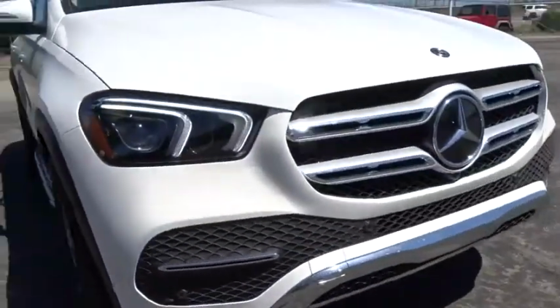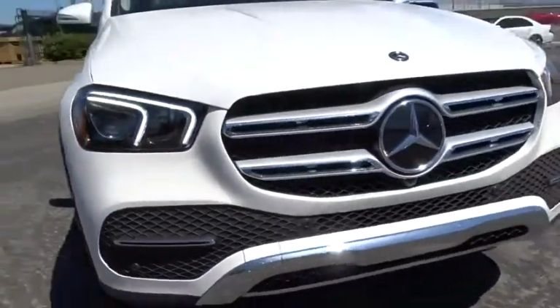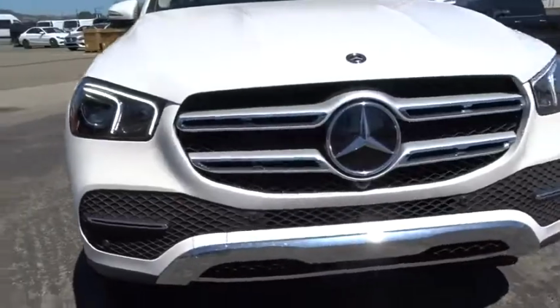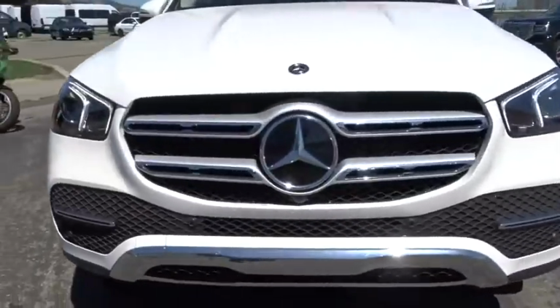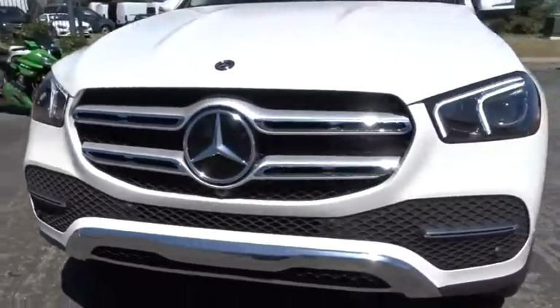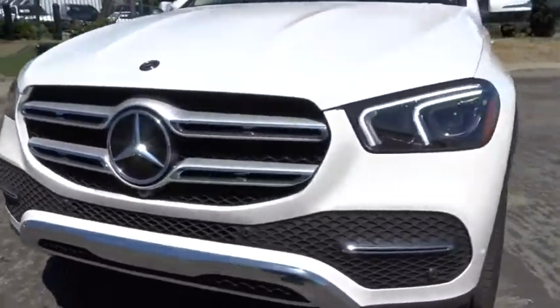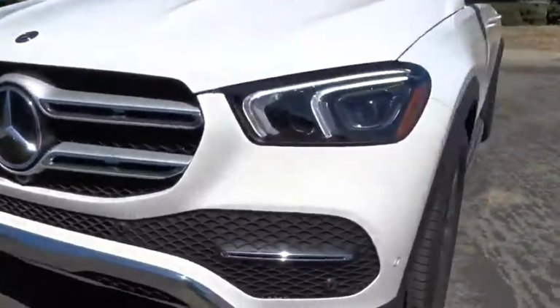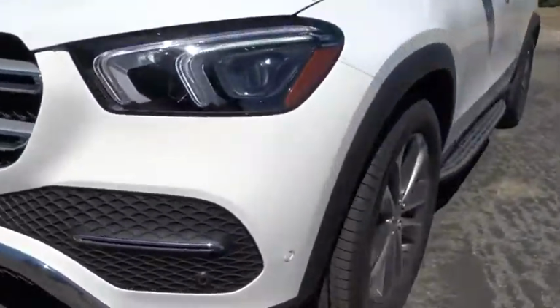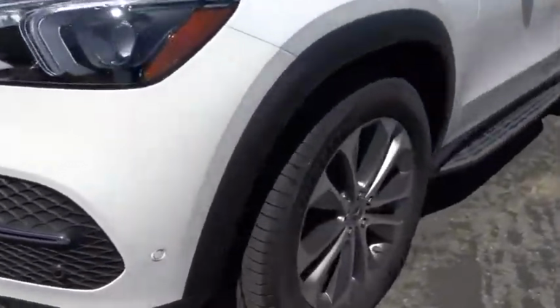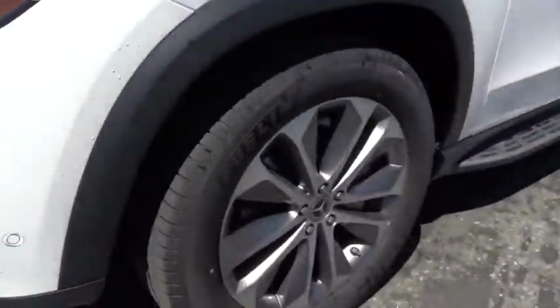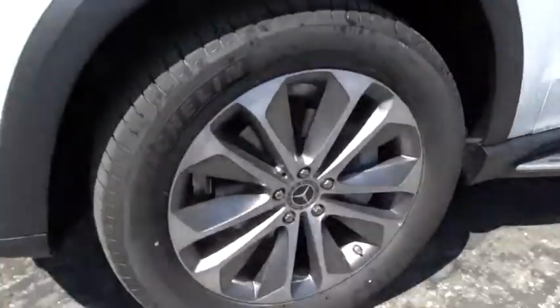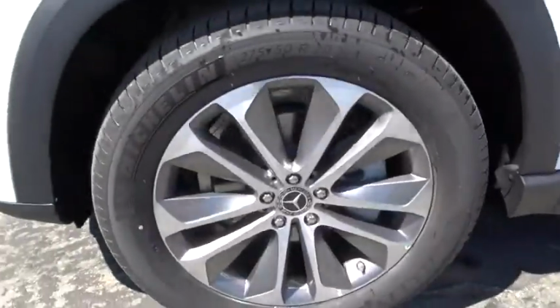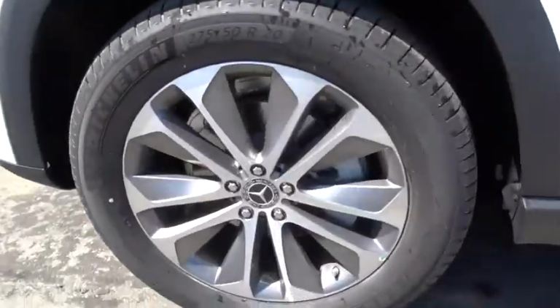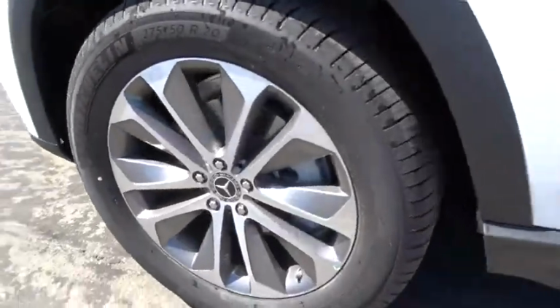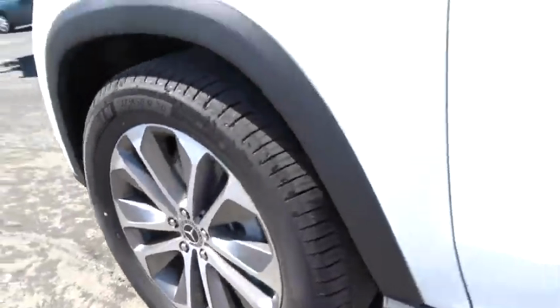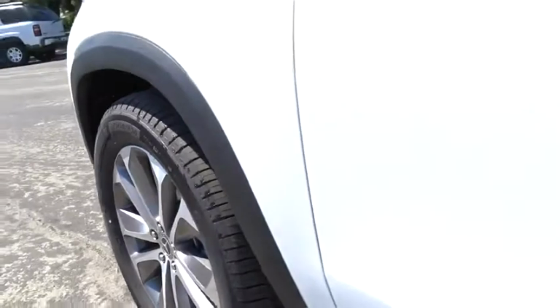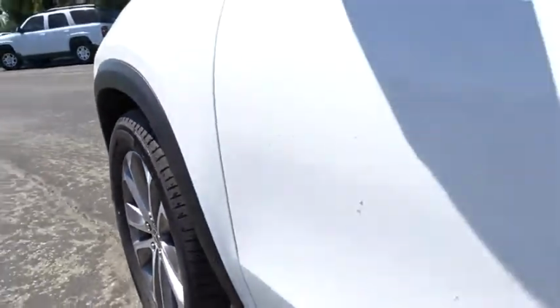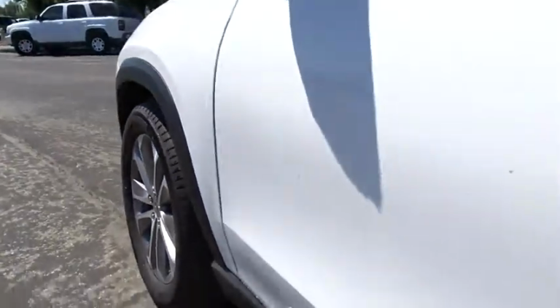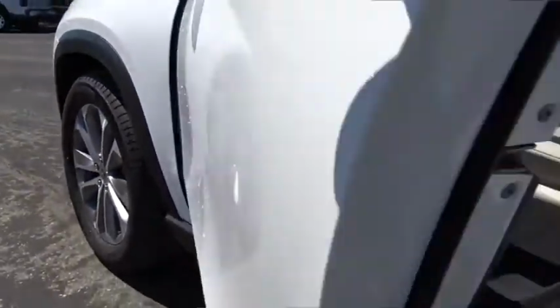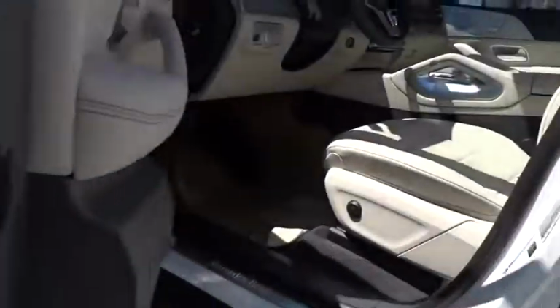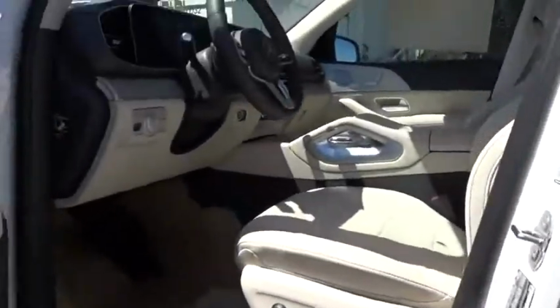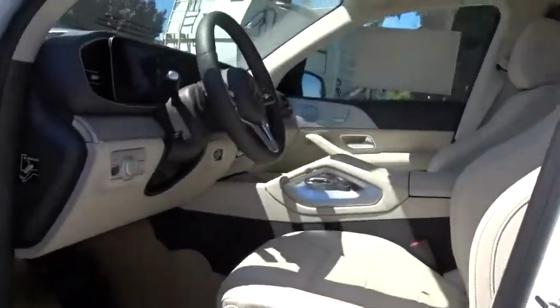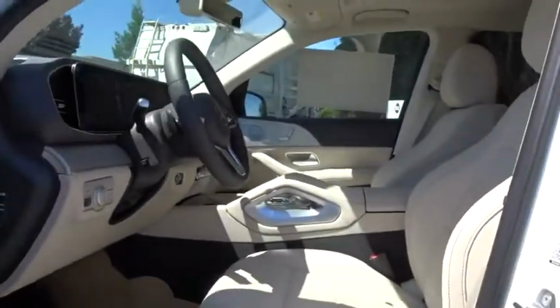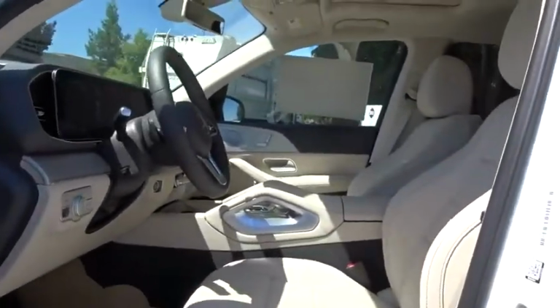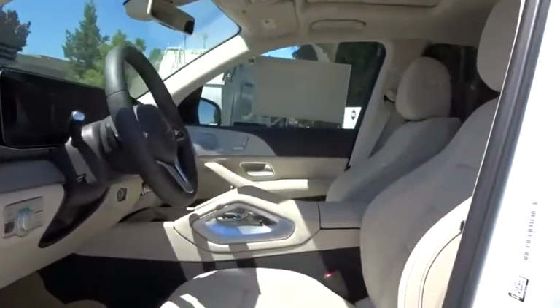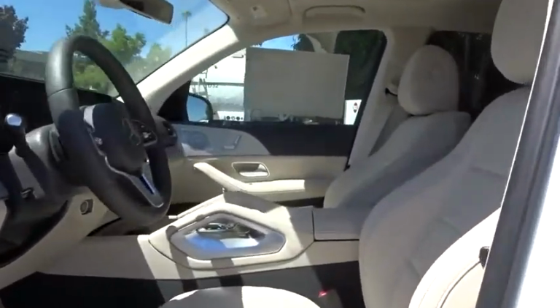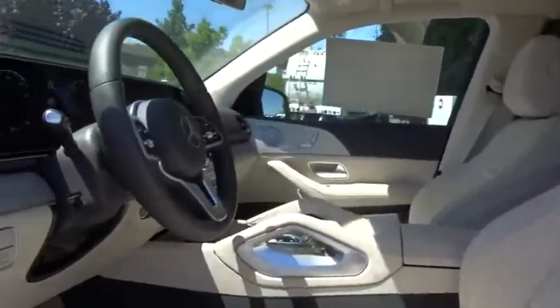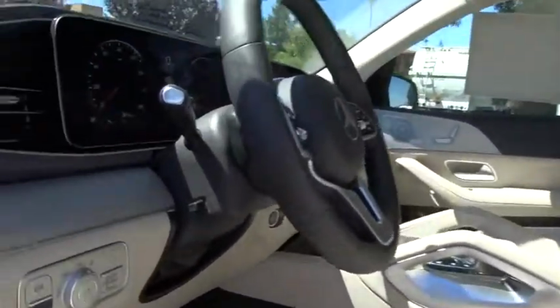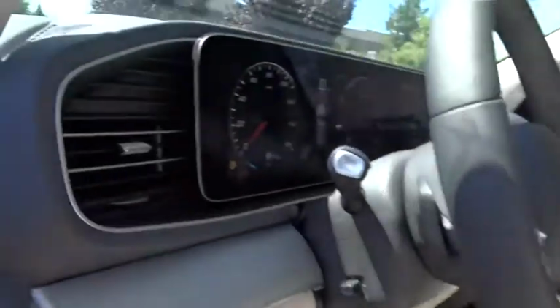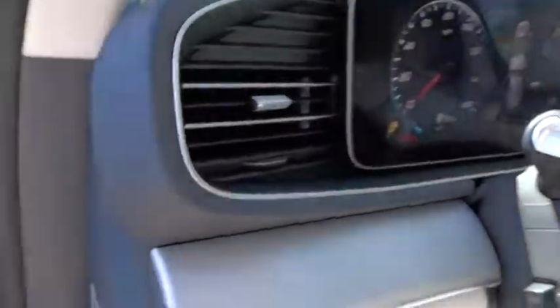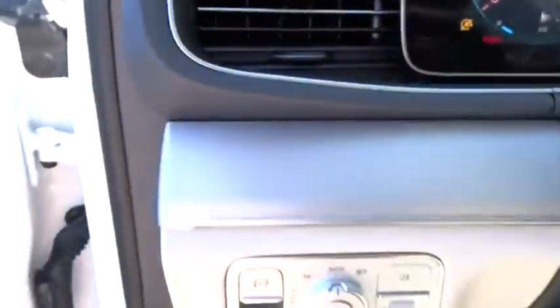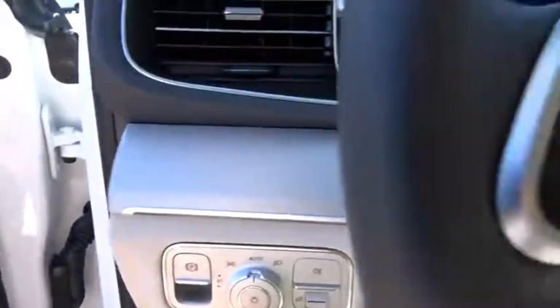Here are some of this vehicle's great options: backup camera, all-wheel drive, anti-lock braking system, power liftgate, navigation system, steering wheel audio controls, keyless entry, remote engine start.